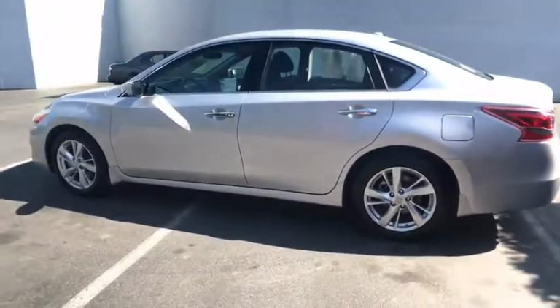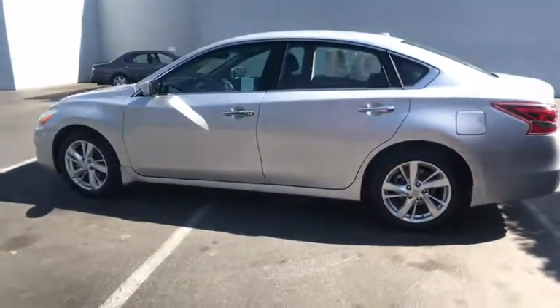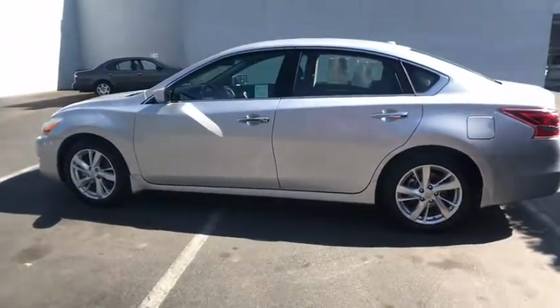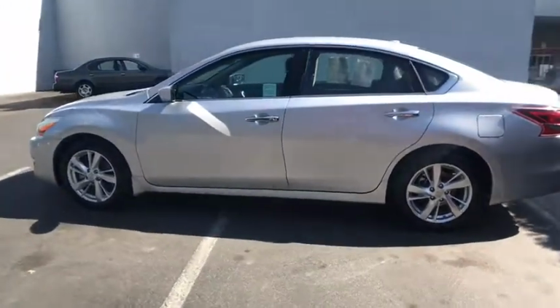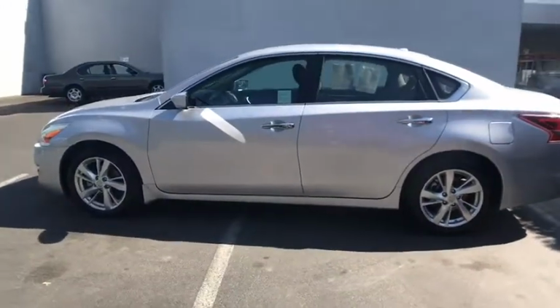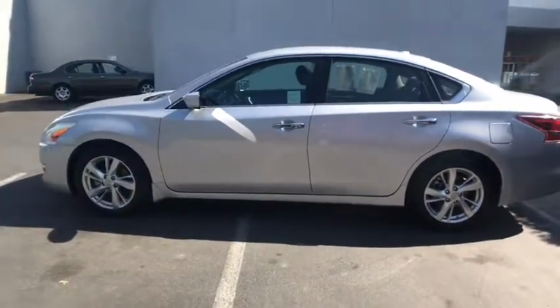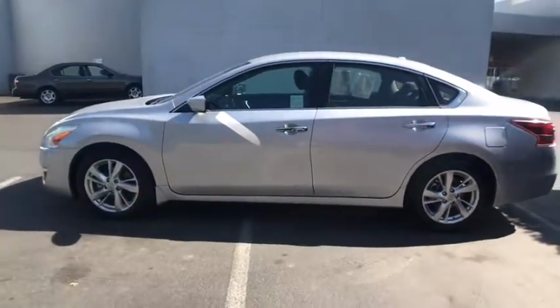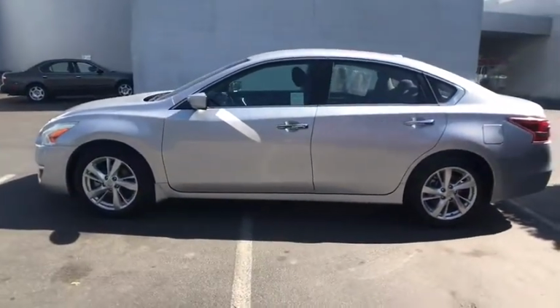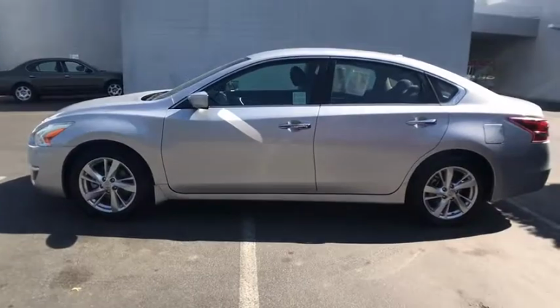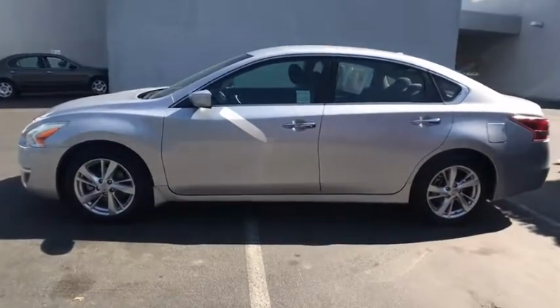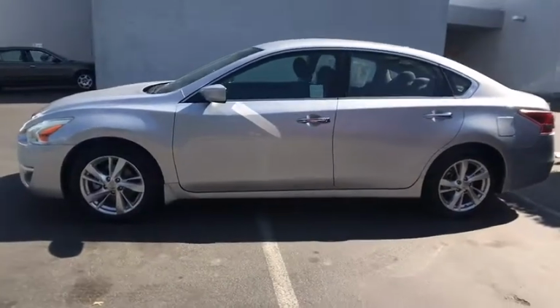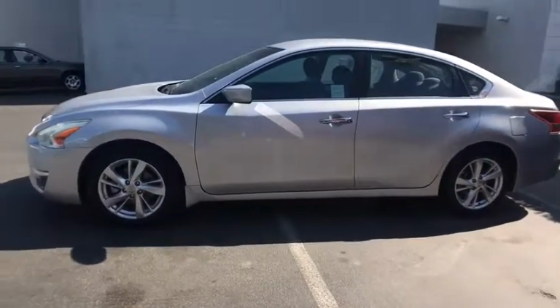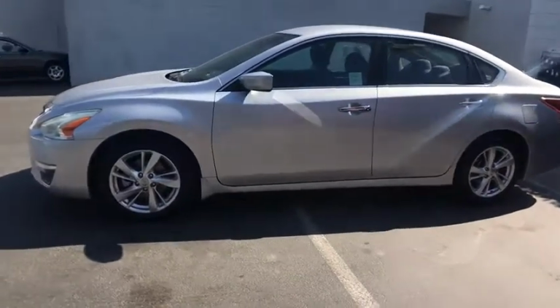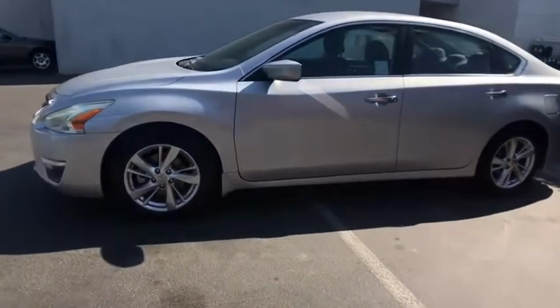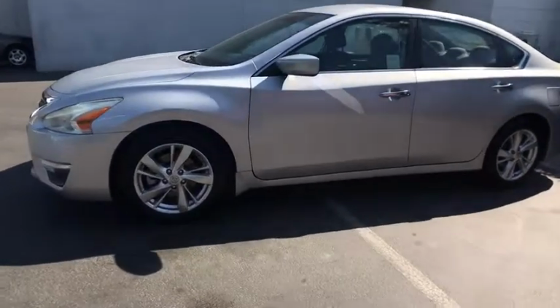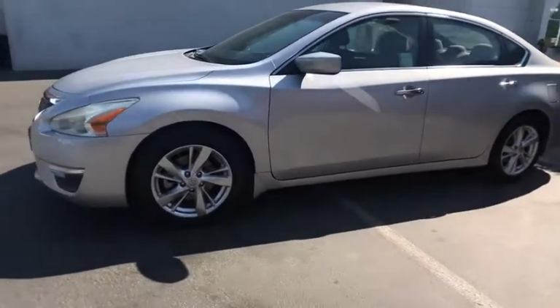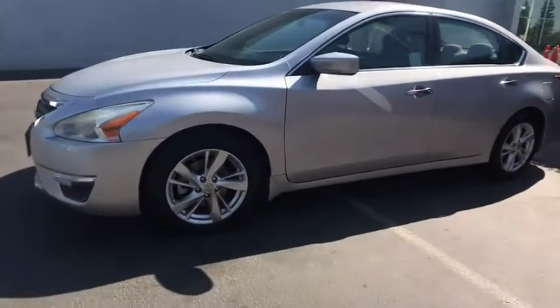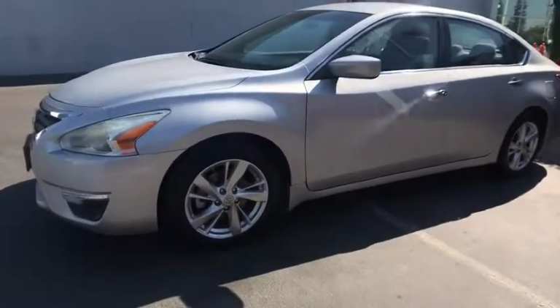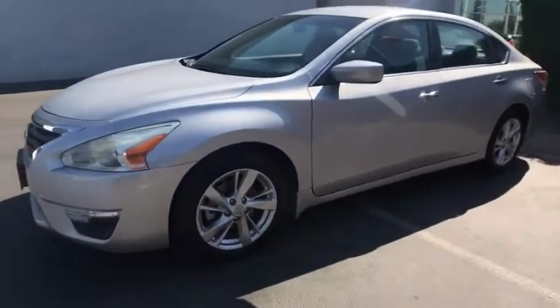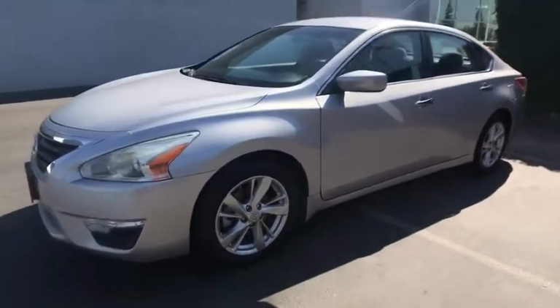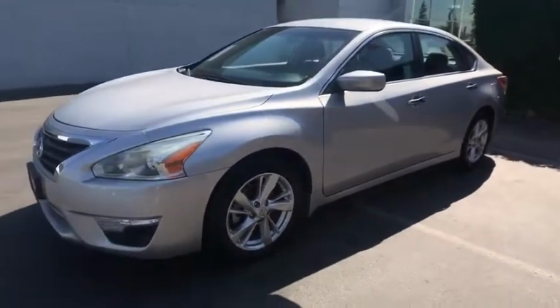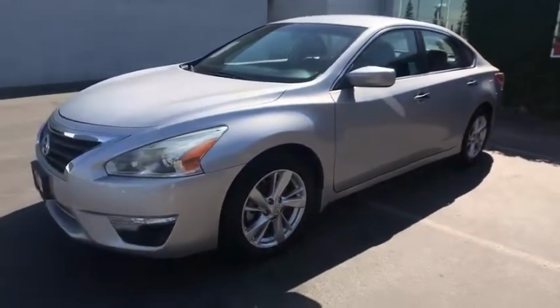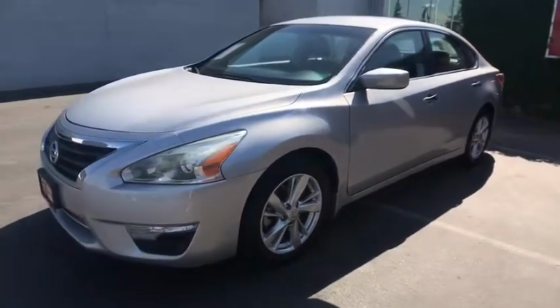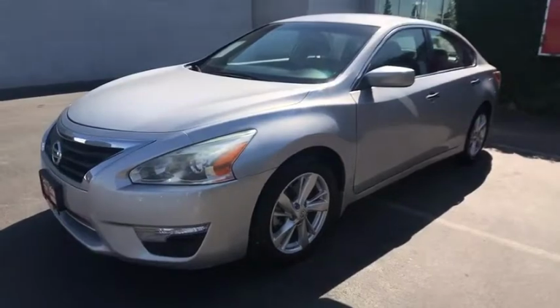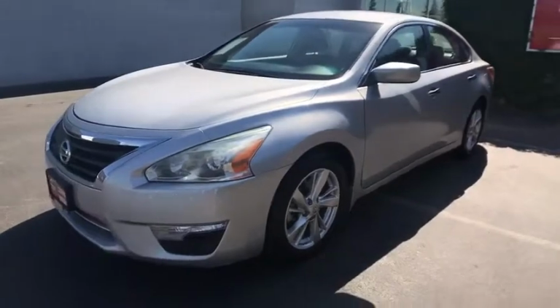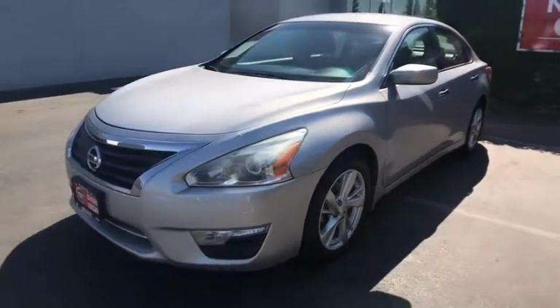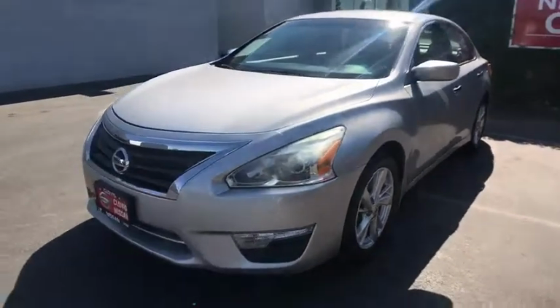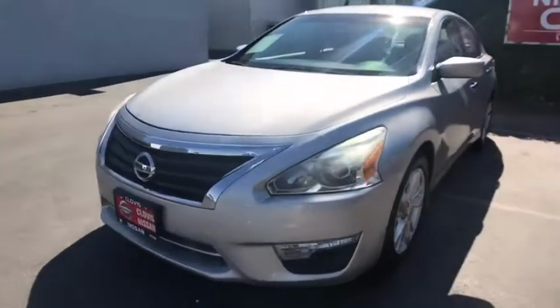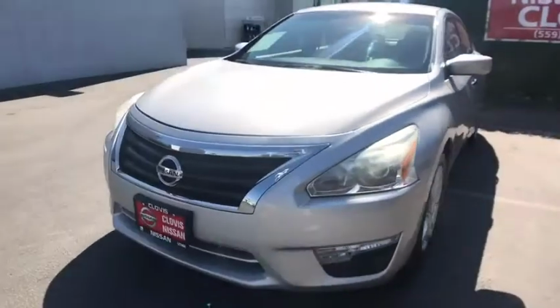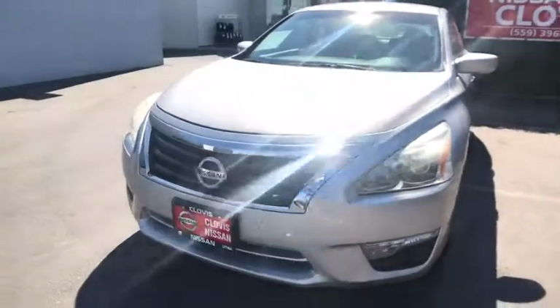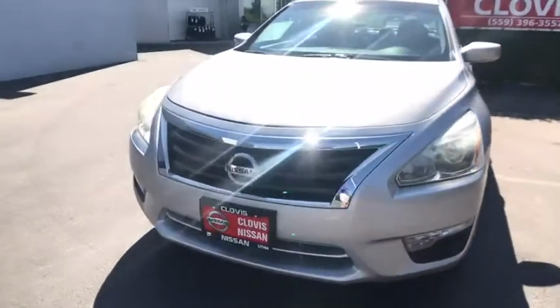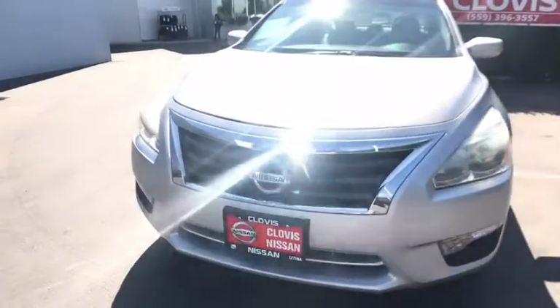Here are some of this vehicle's great options: remote engine start, backup camera, keyless entry, Bluetooth, leather wrapped steering wheel, power steering, adjustable steering wheel, and cruise control.